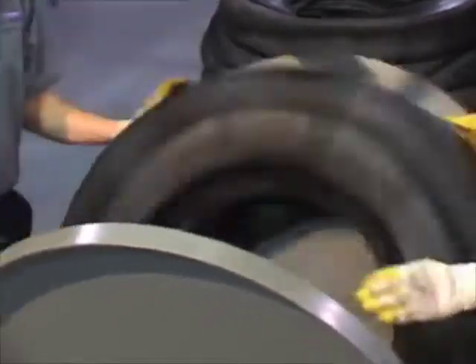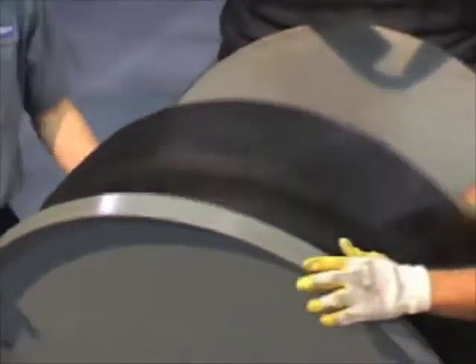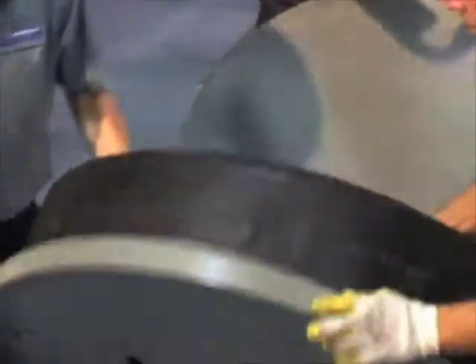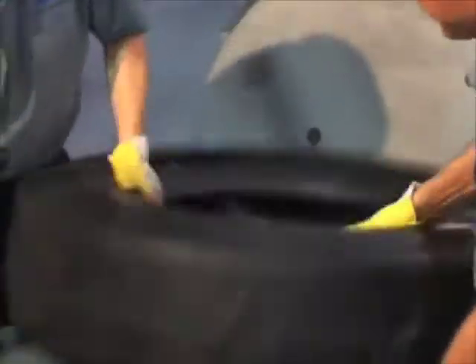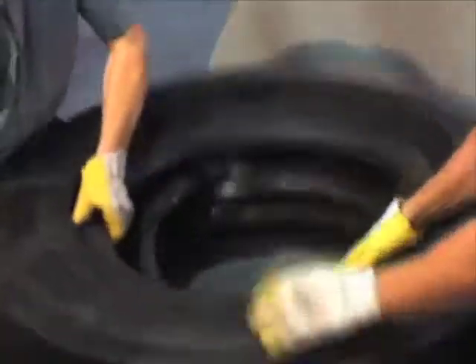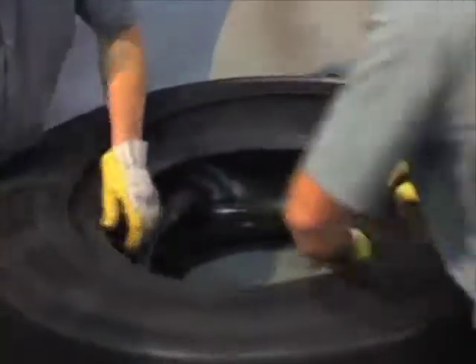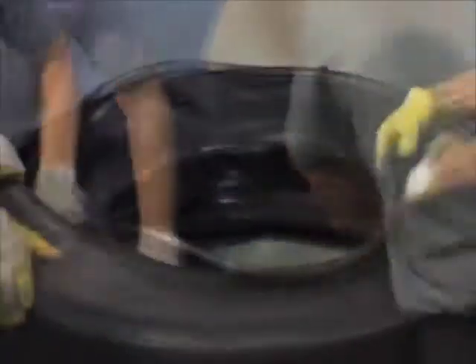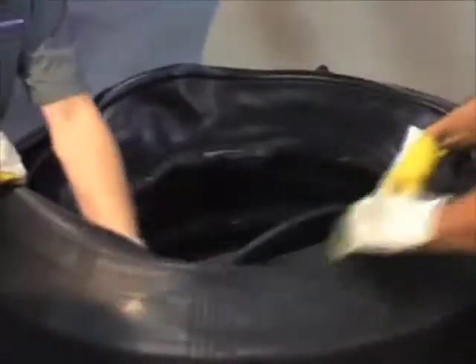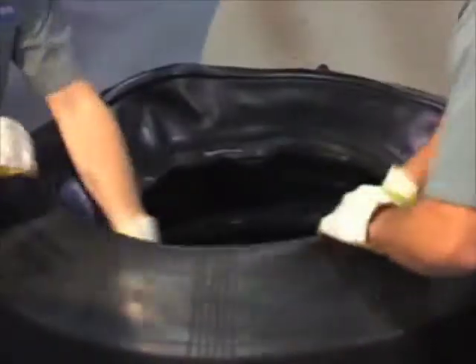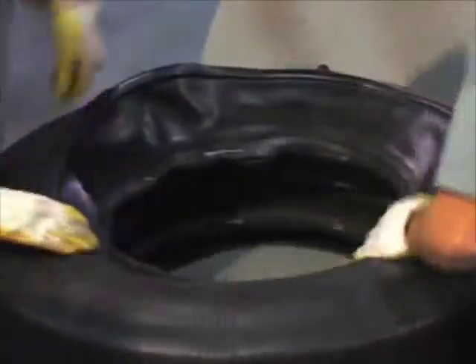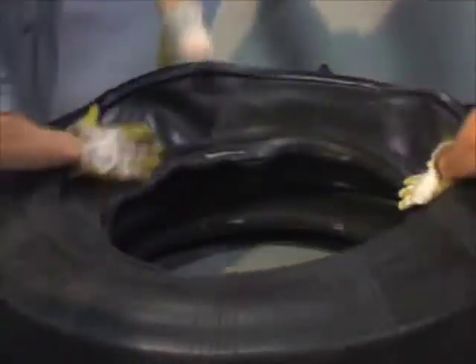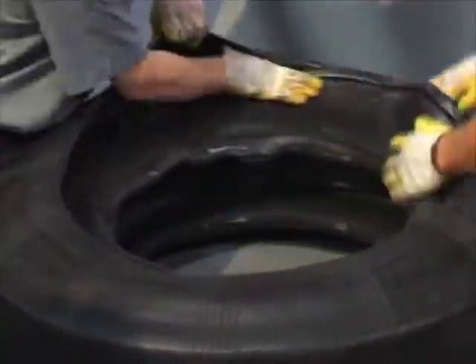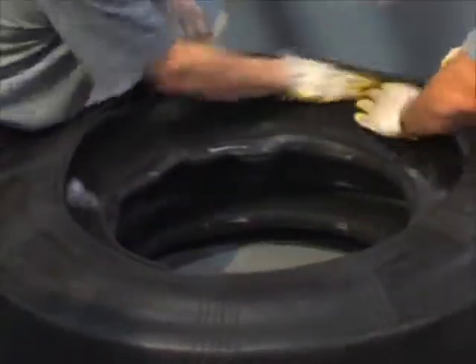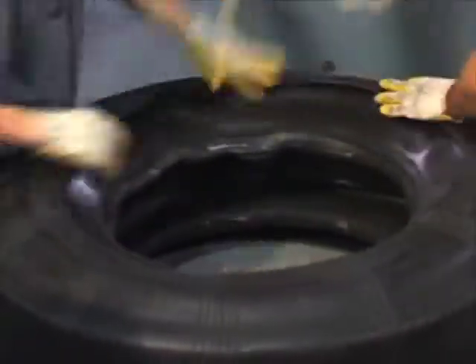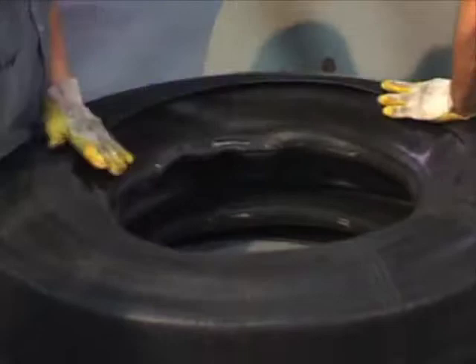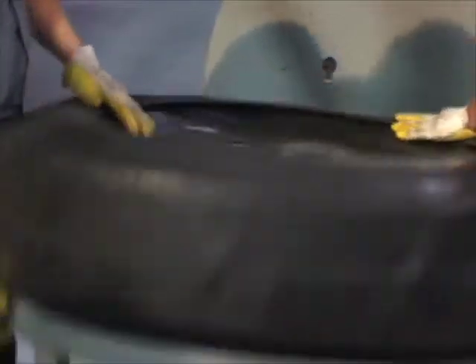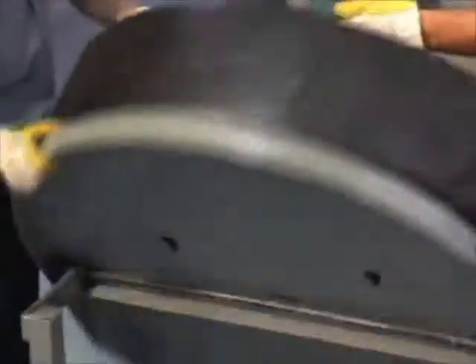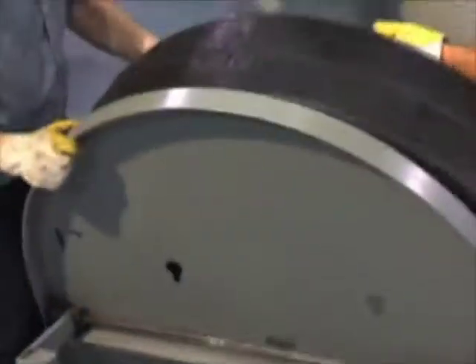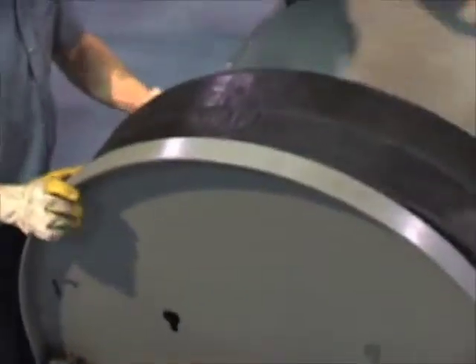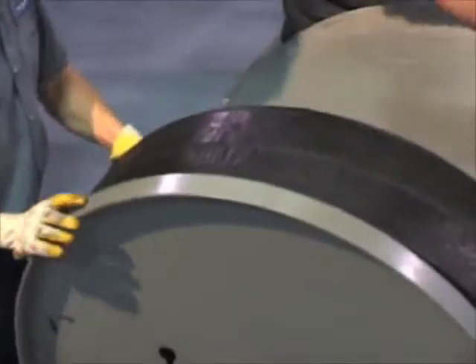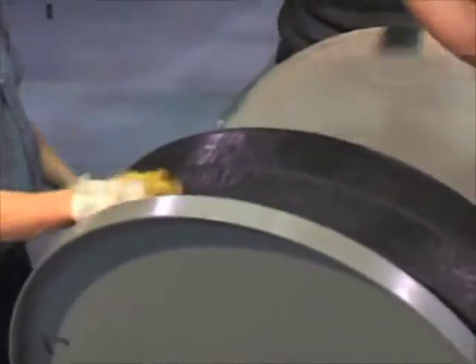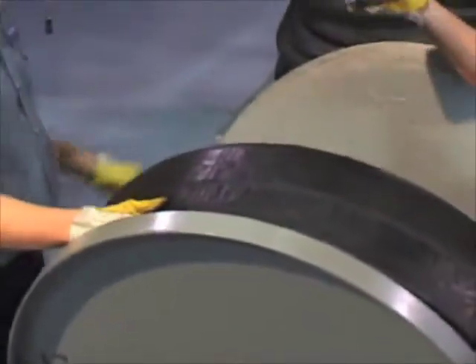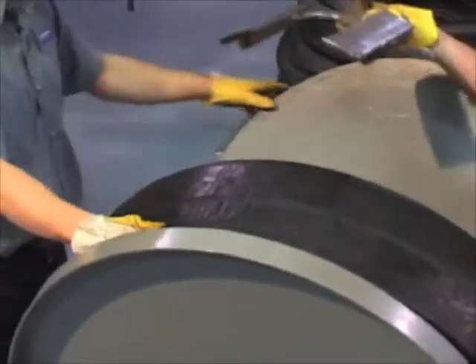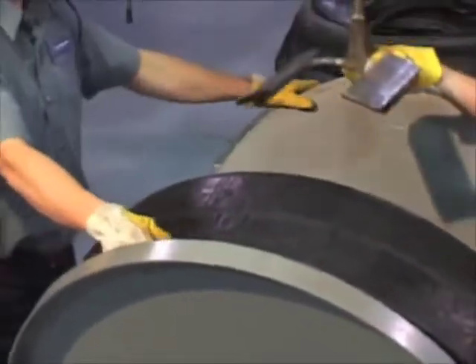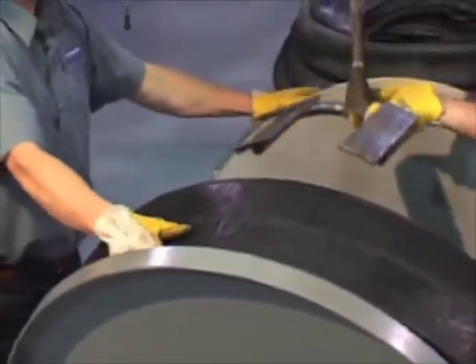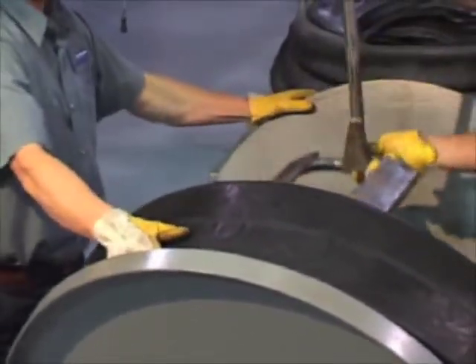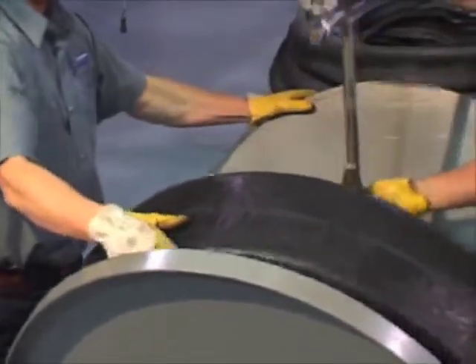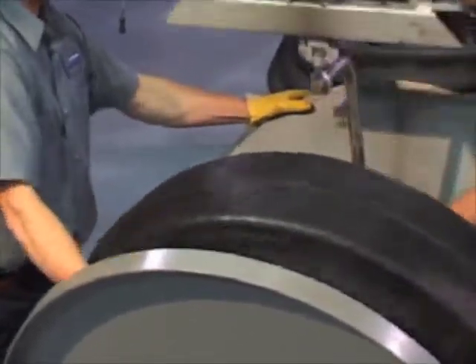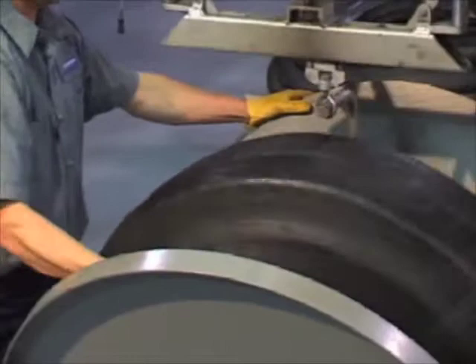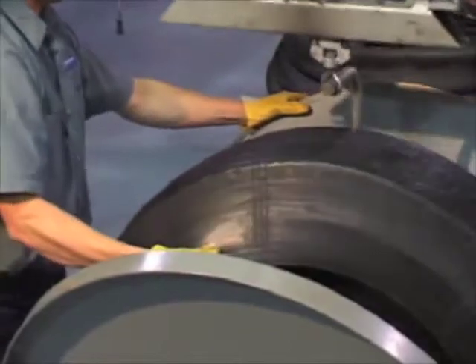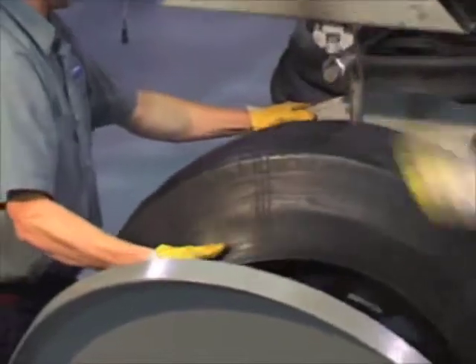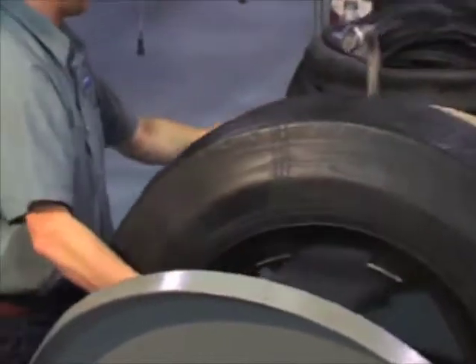Enhanced temperature distribution reduces cool spots and greatly reduces over-curing. MRT pre-mold retreads are cured to Michelin protocols for time, temperature, and pressure.